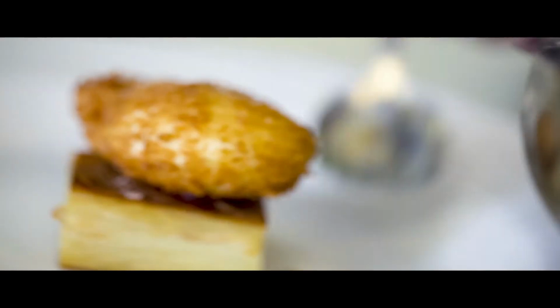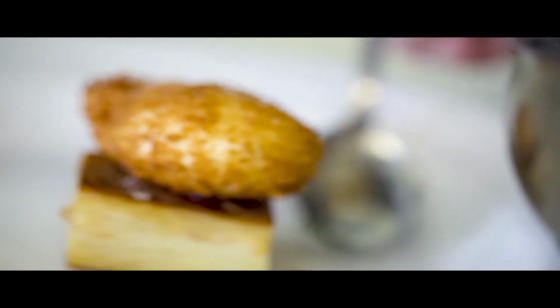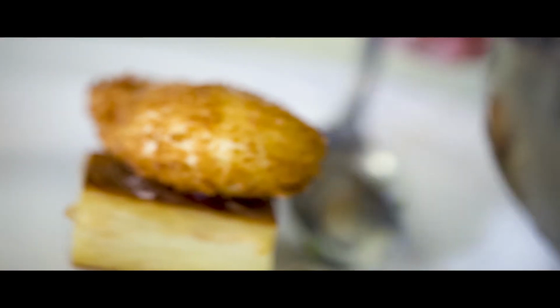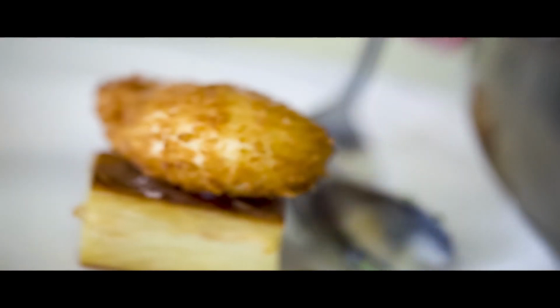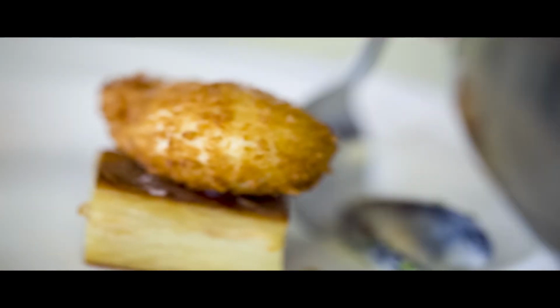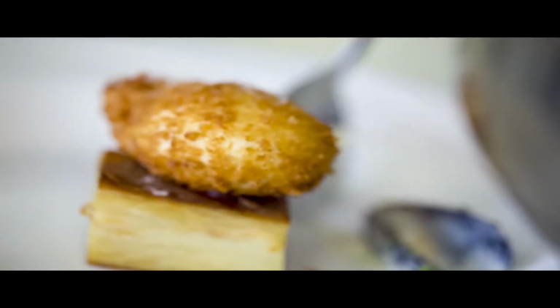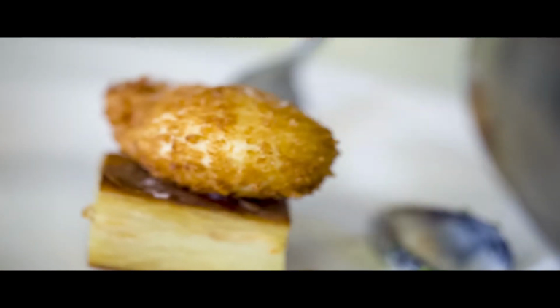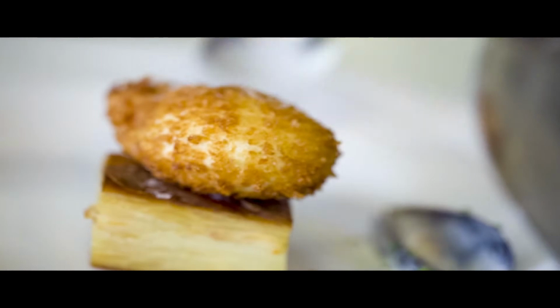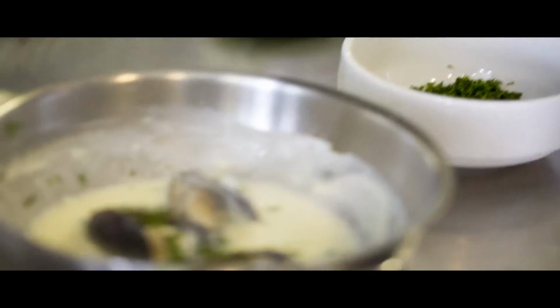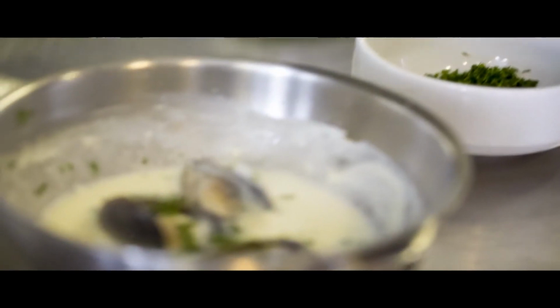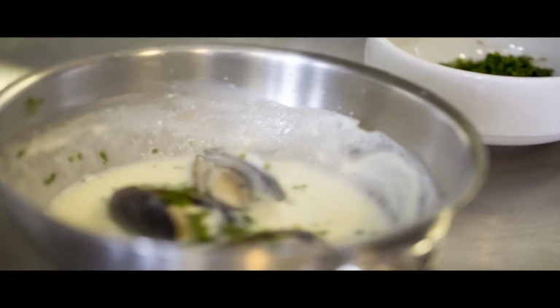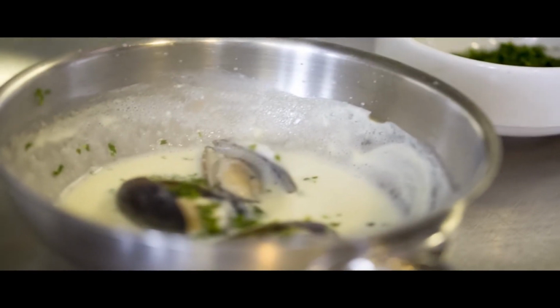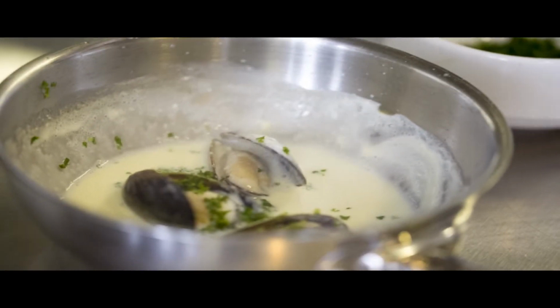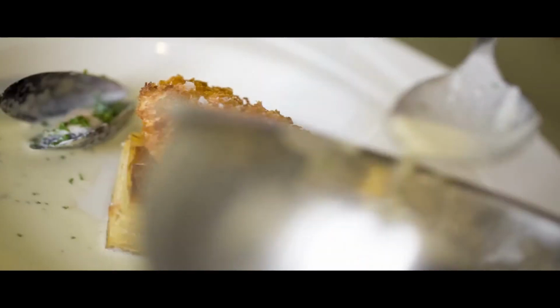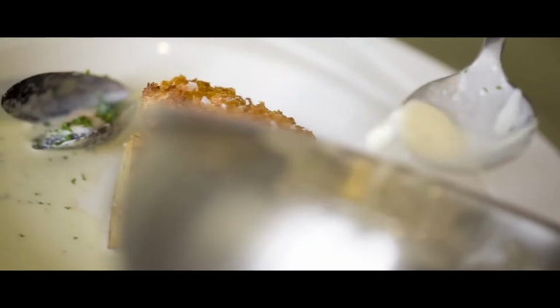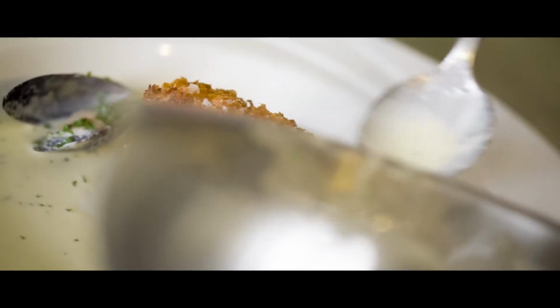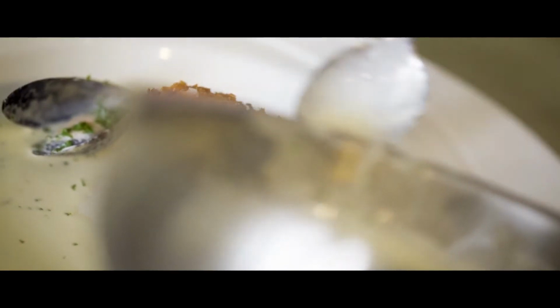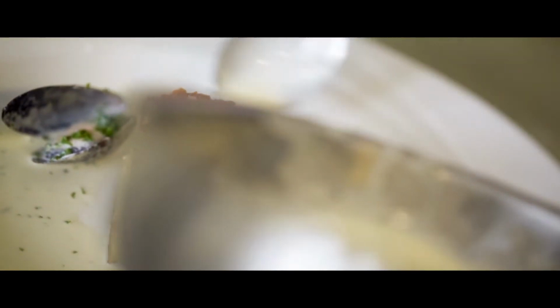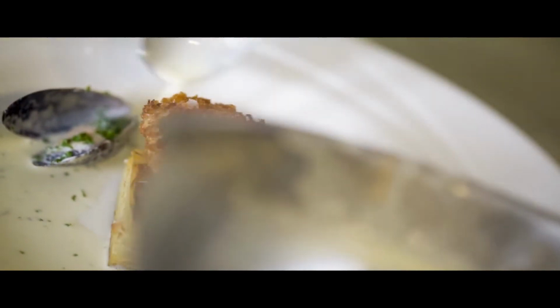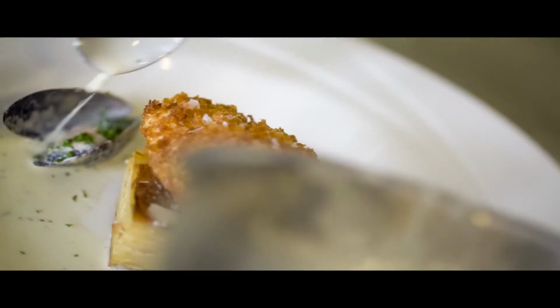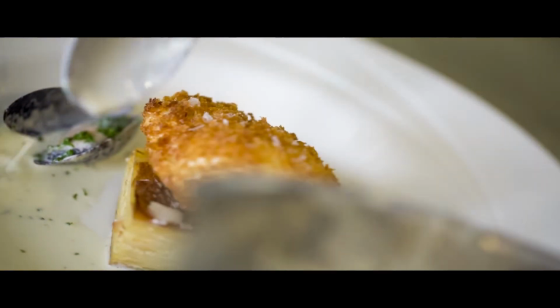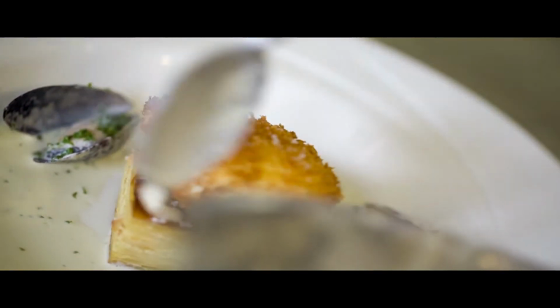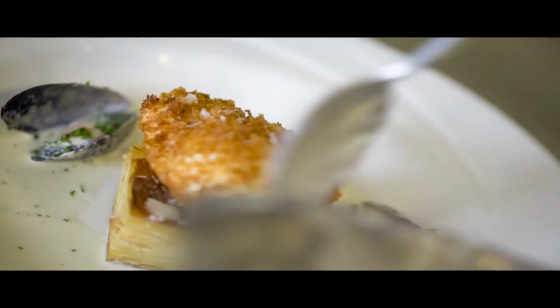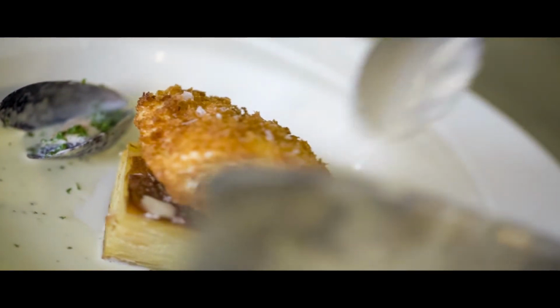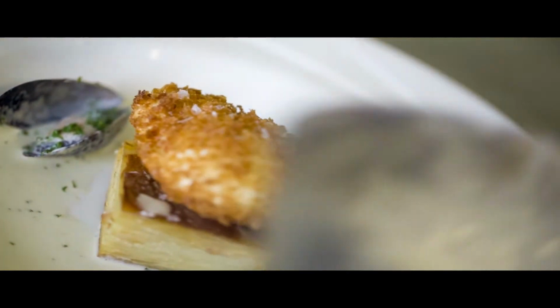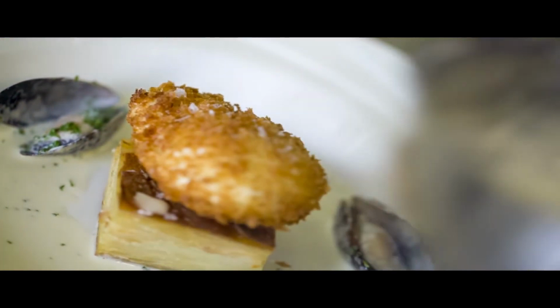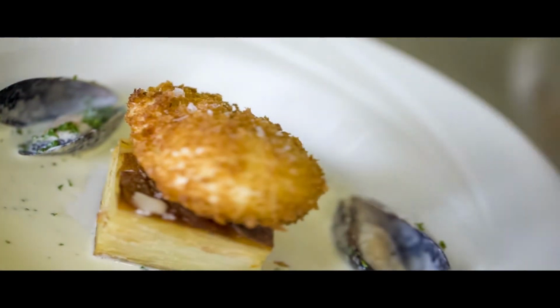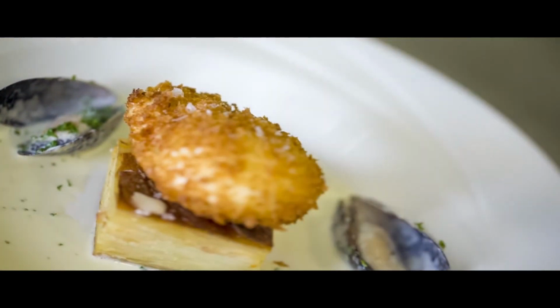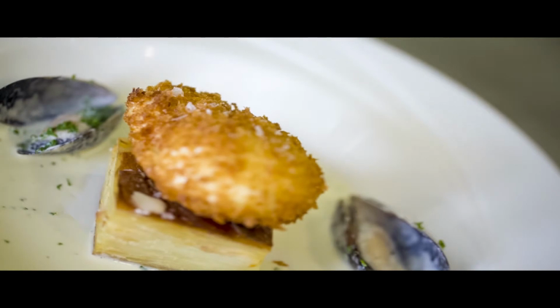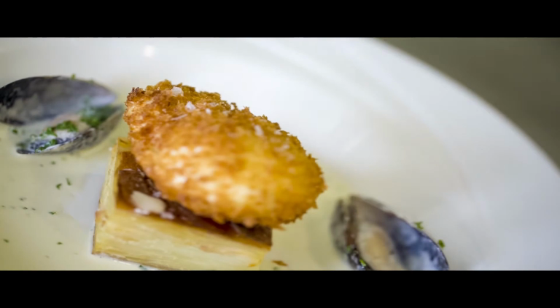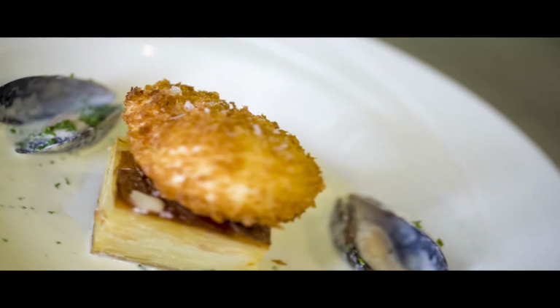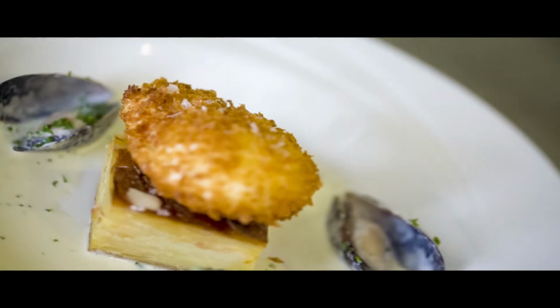We thinly slice some potatoes and layer them with smoked haddock that's been poached in some cream, garlic, and thyme.